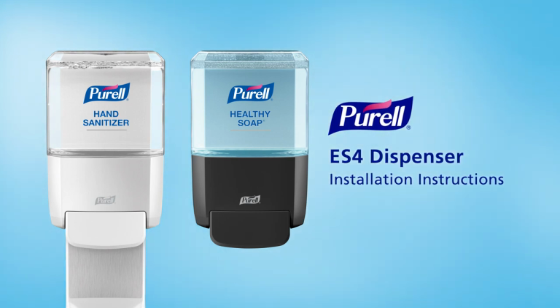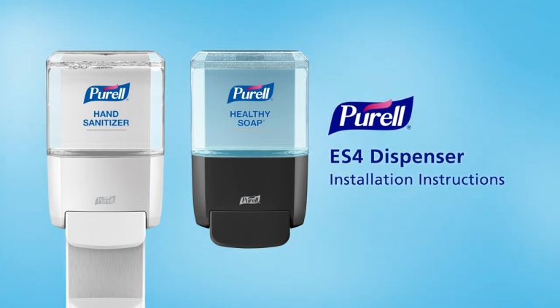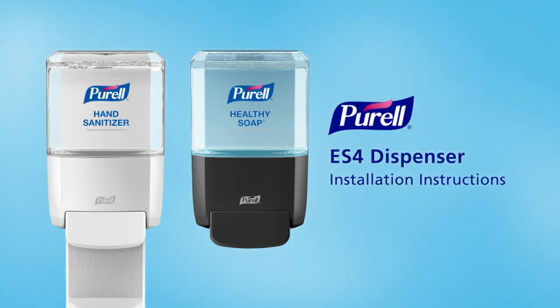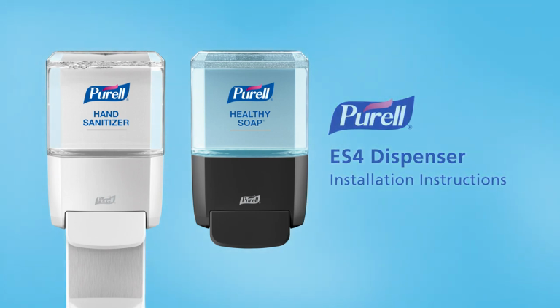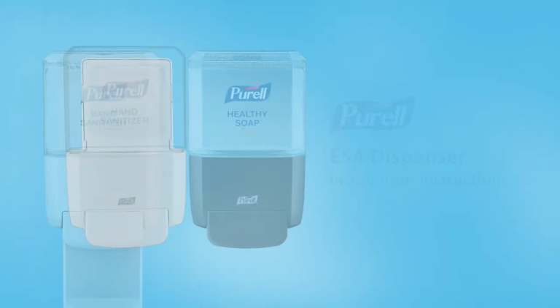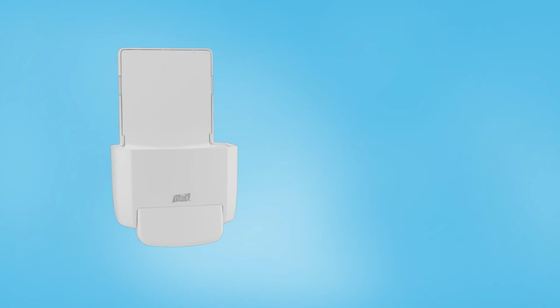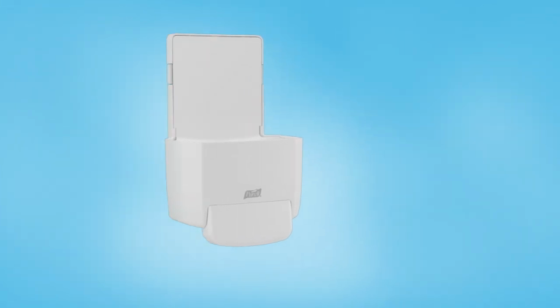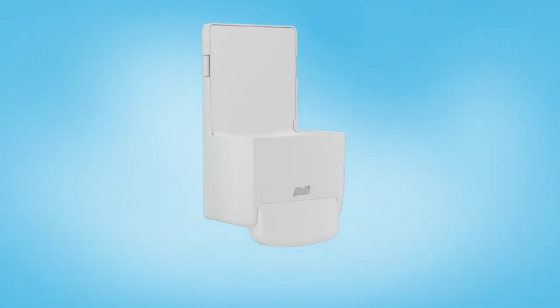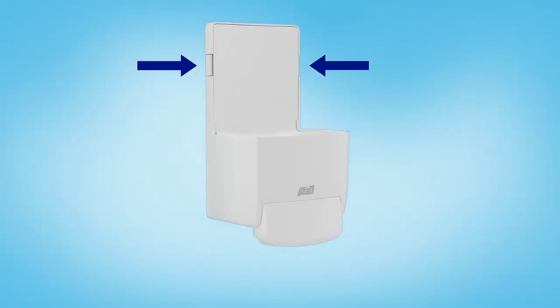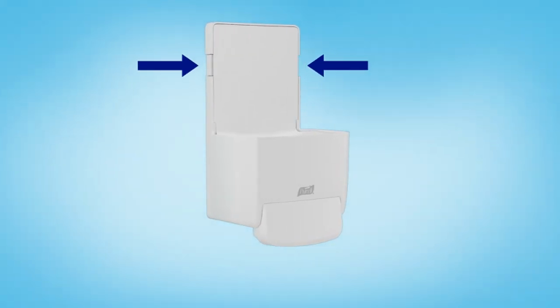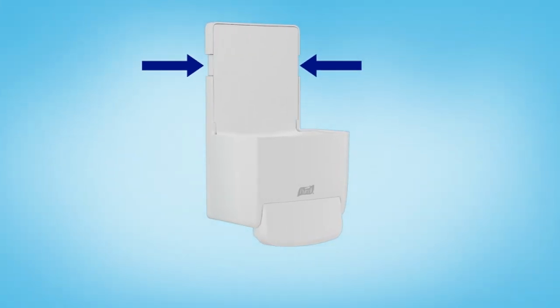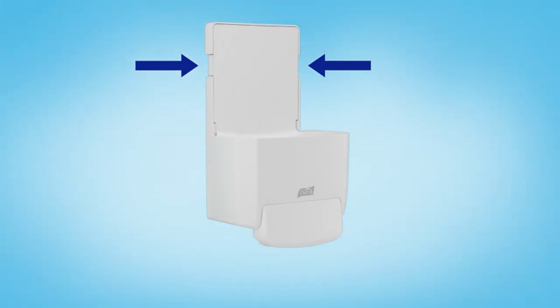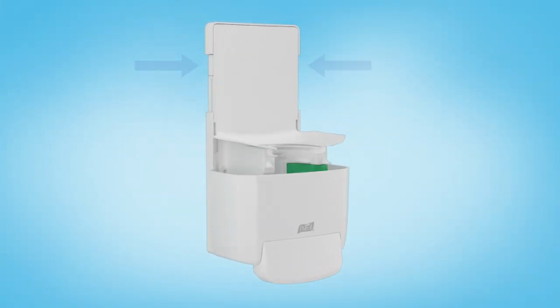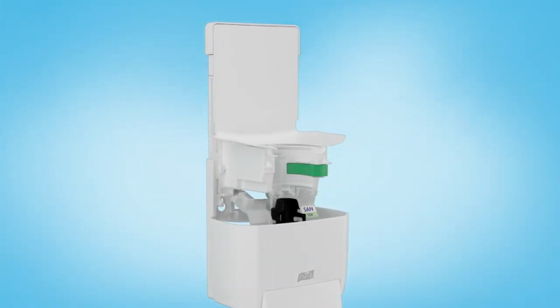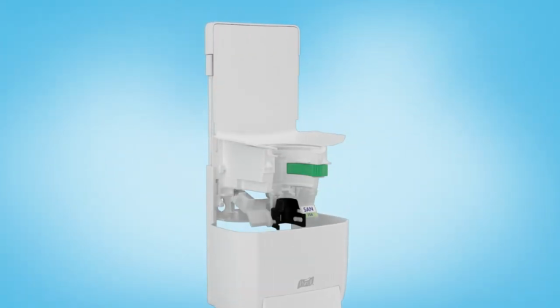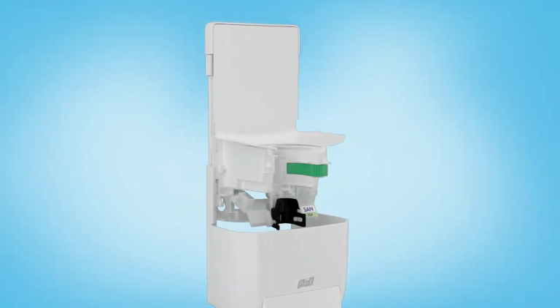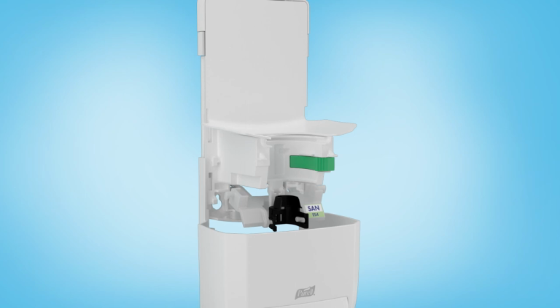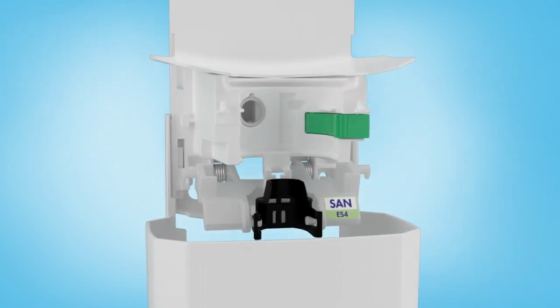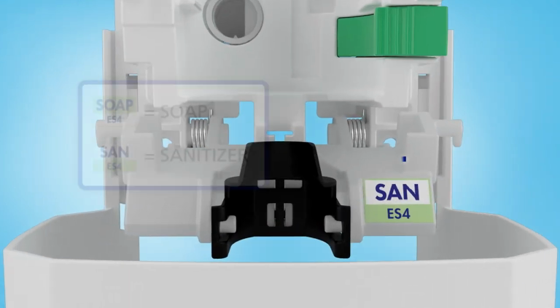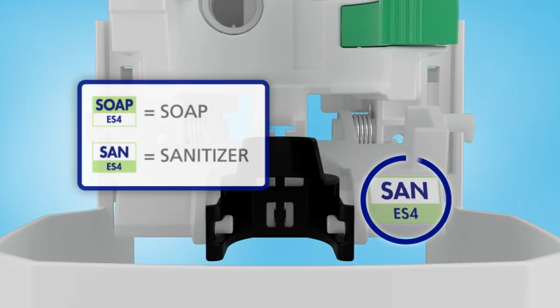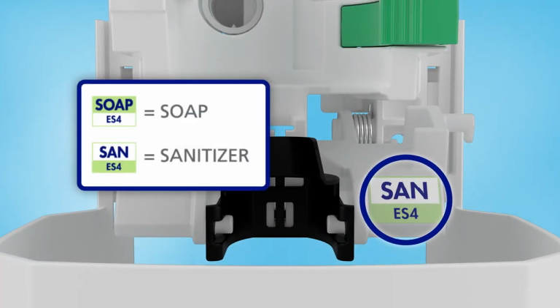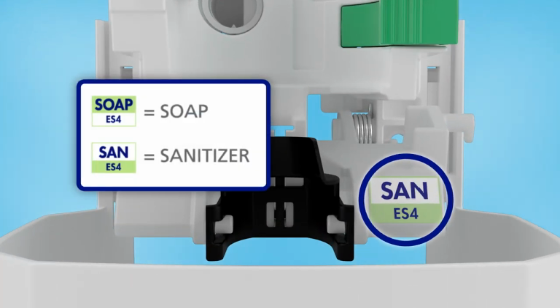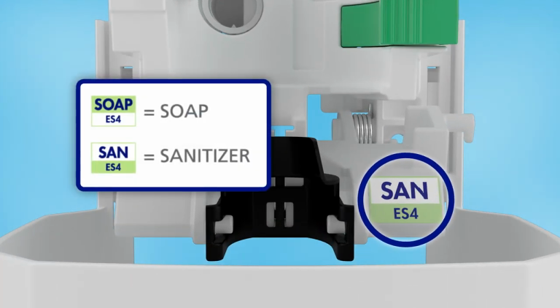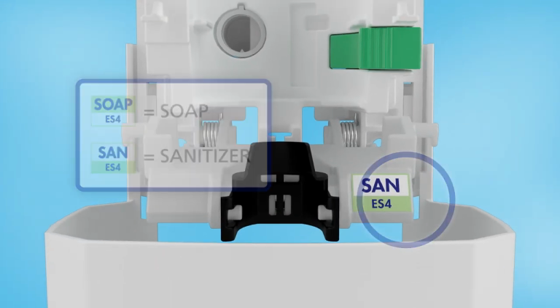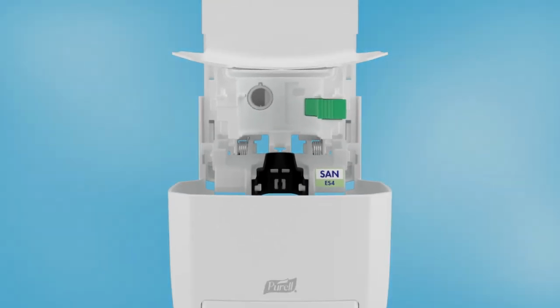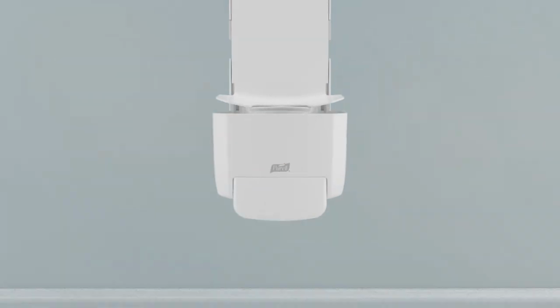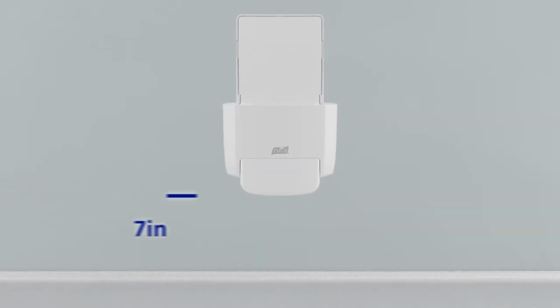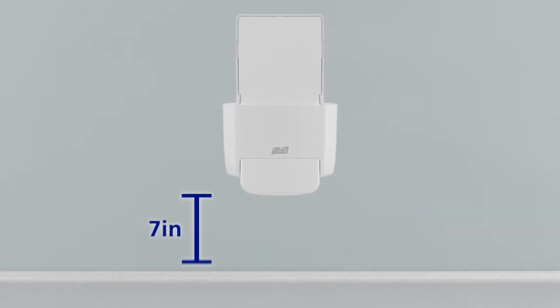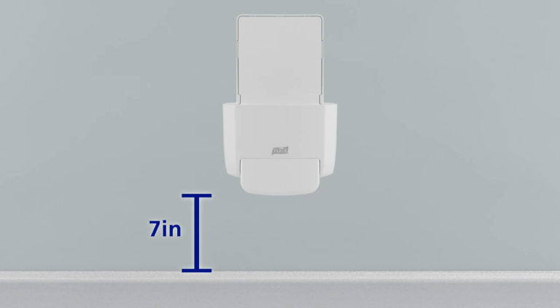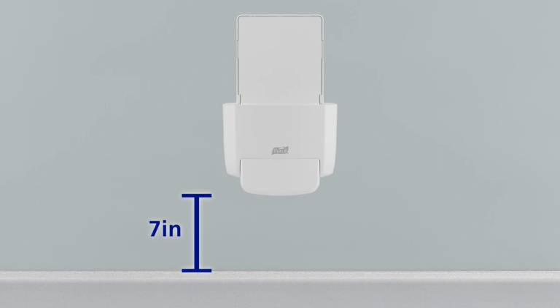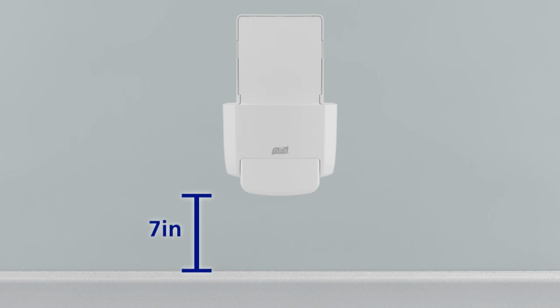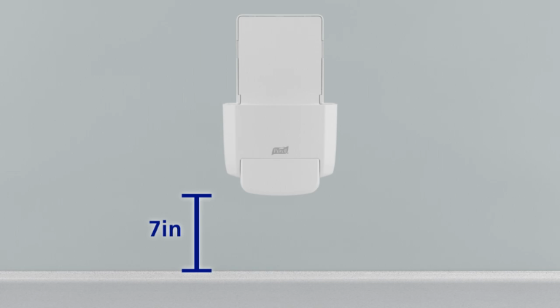To install the Purell ES4 dispenser, start by using the release buttons to open the dispenser. Check the label inside to confirm that you have the right dispenser. Leave a 7-inch clearance below the dispenser for proper servicing.